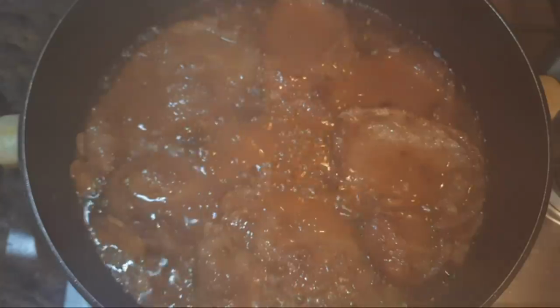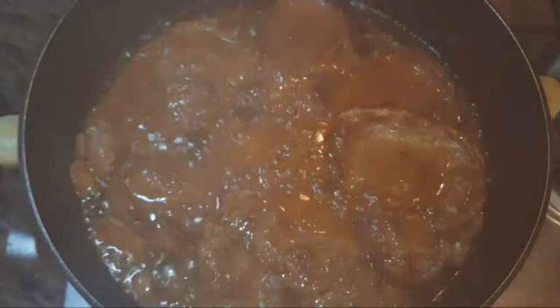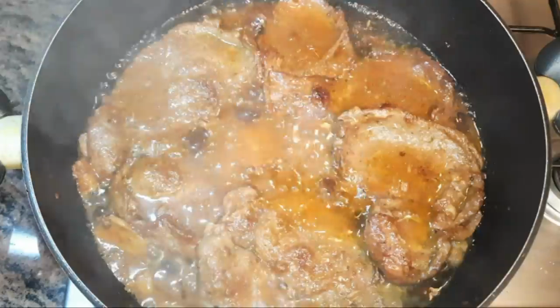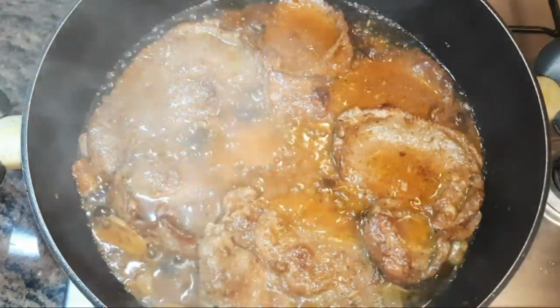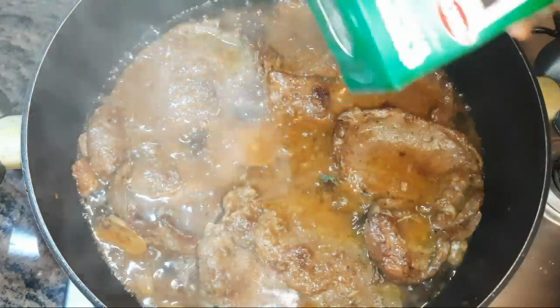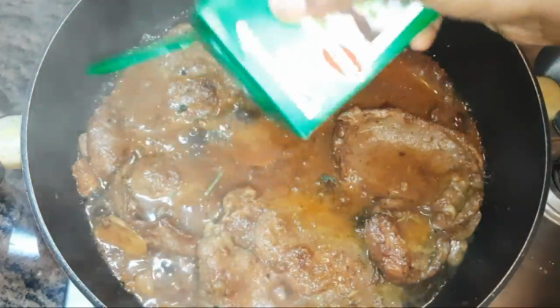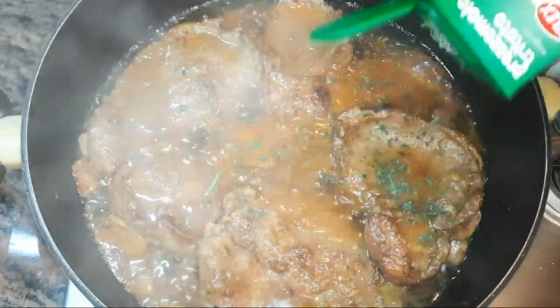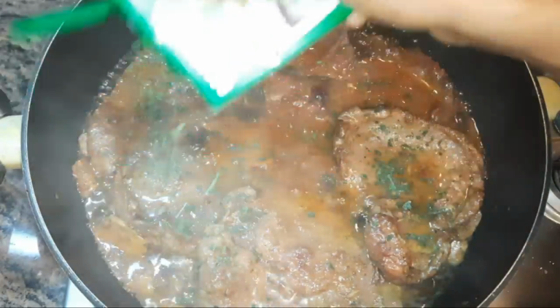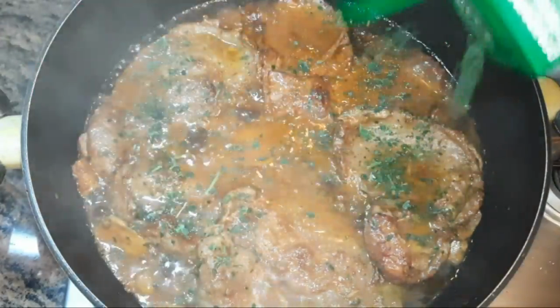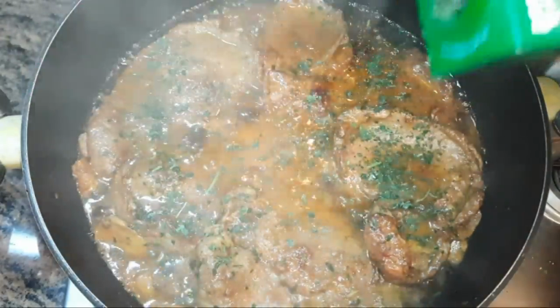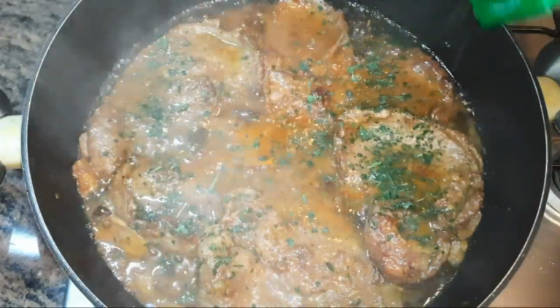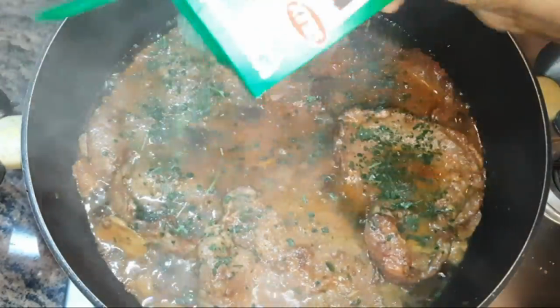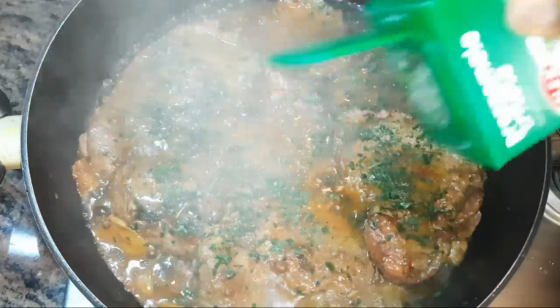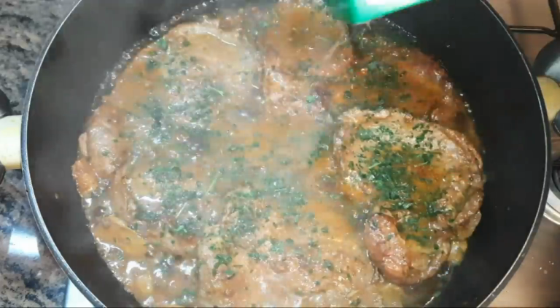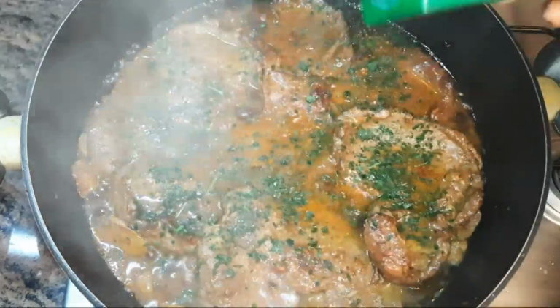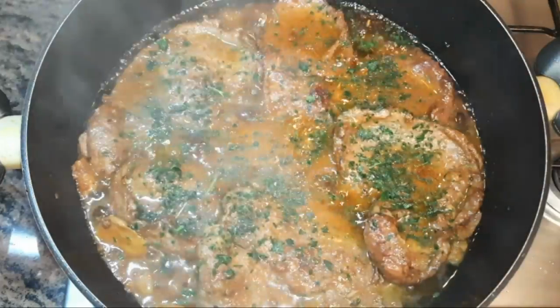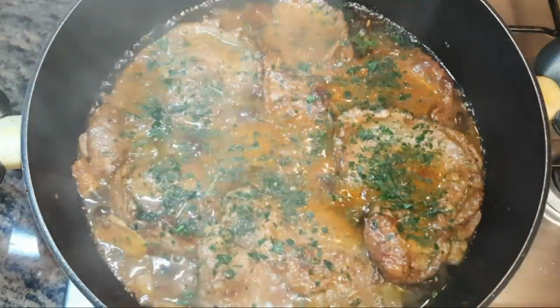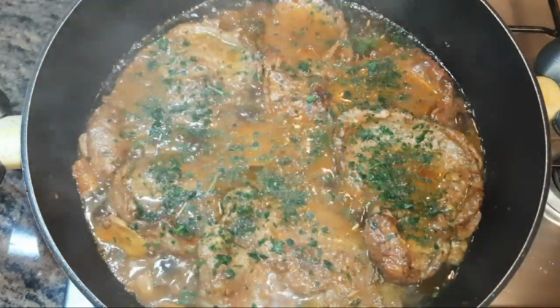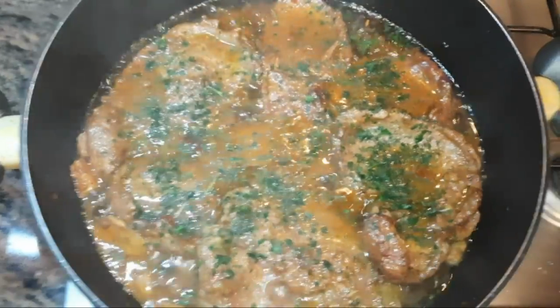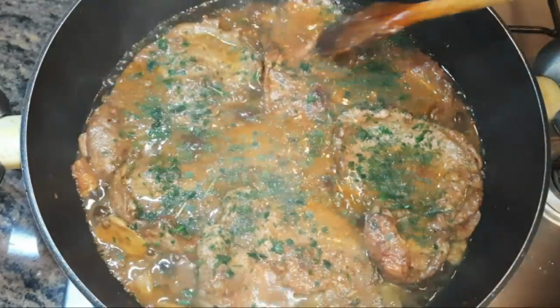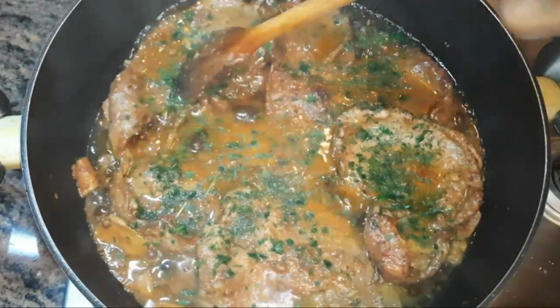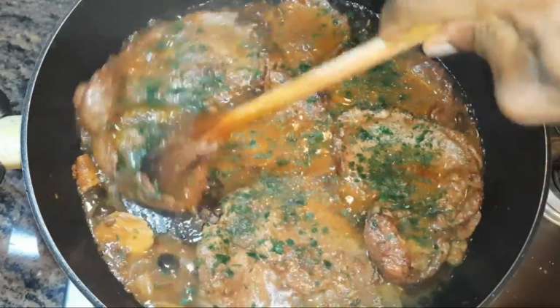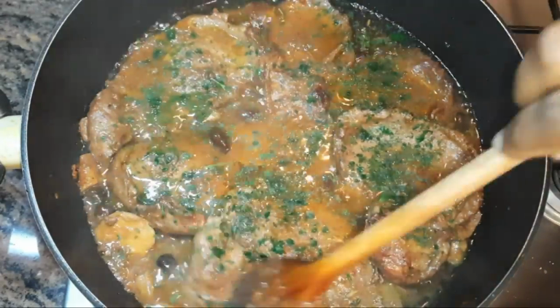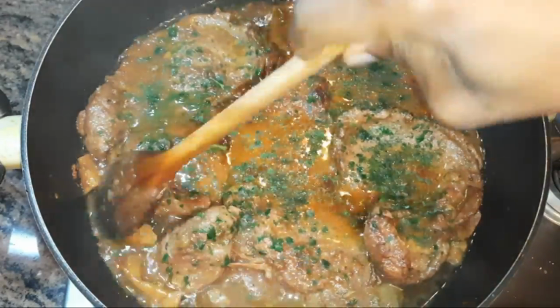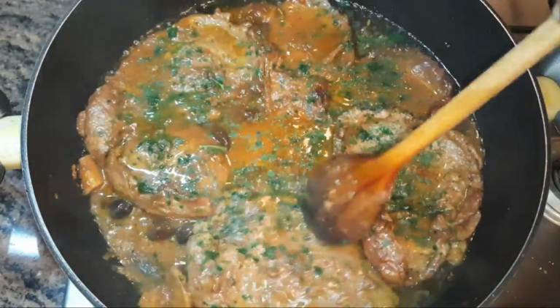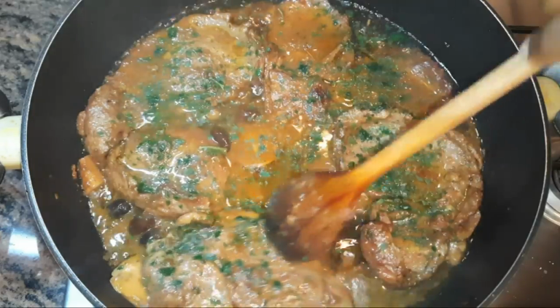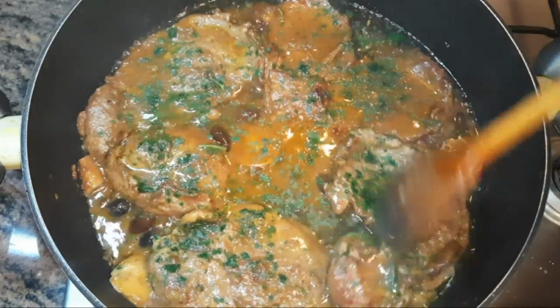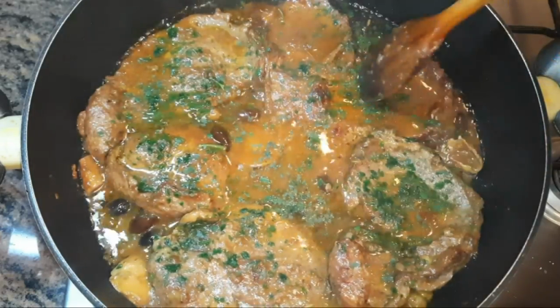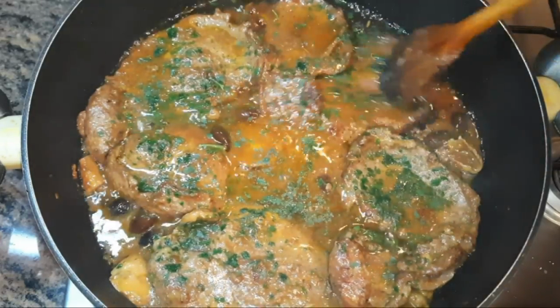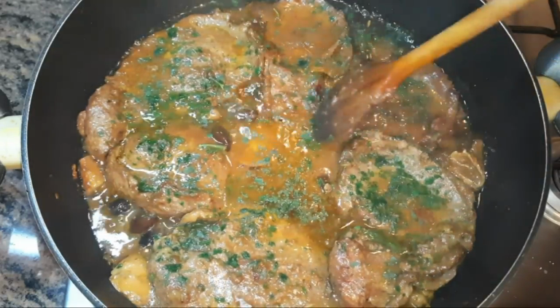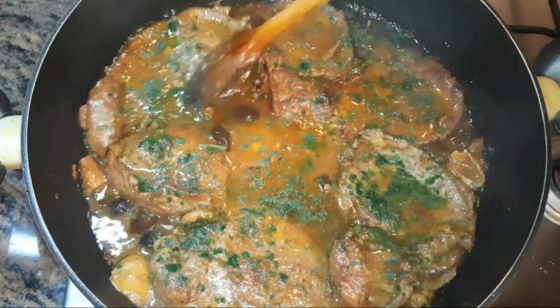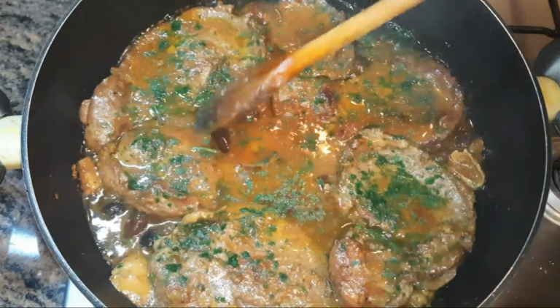After 30 minutes, I'll drop in some parsley, then turn off the heat. Our delicious super soft beef steak is ready!